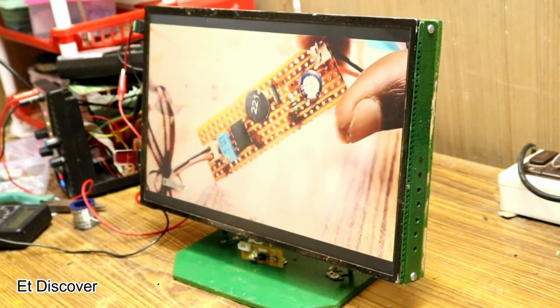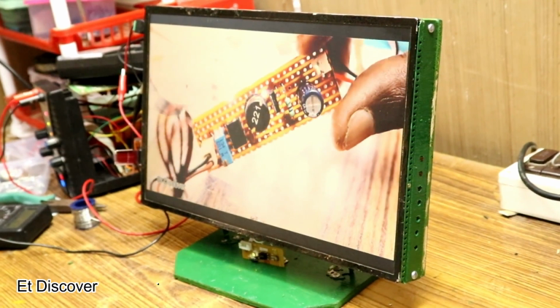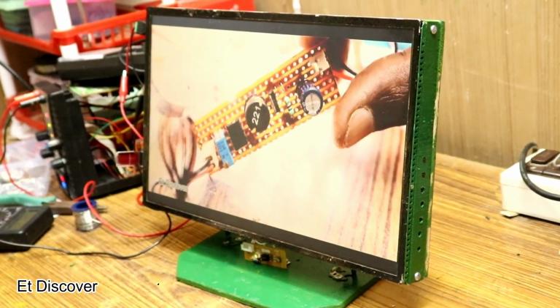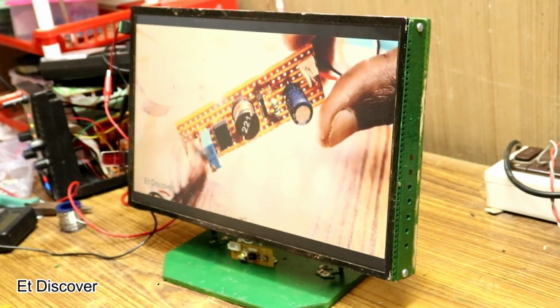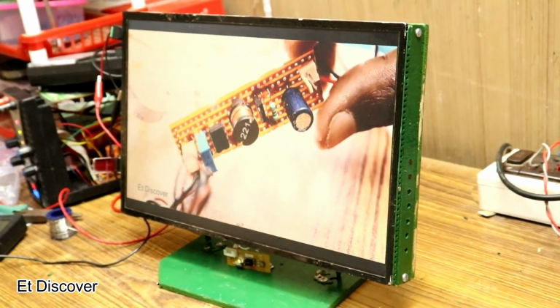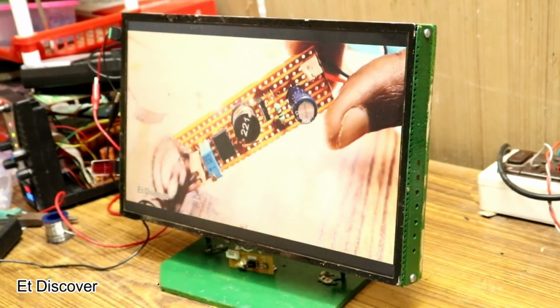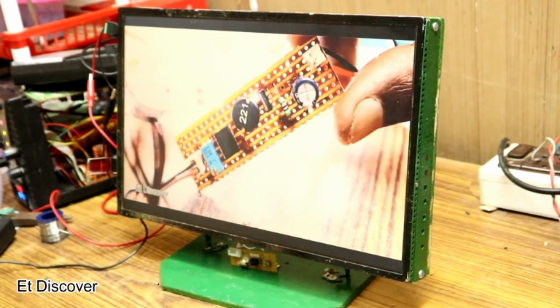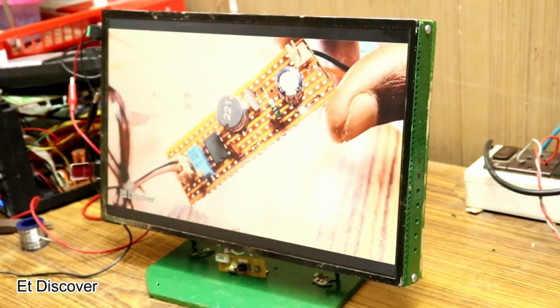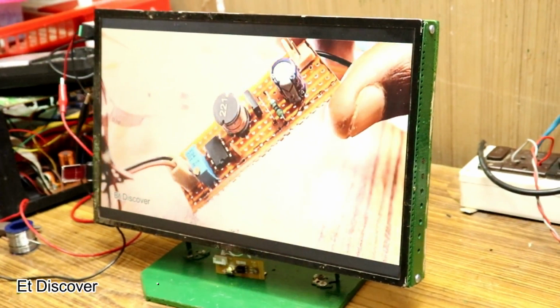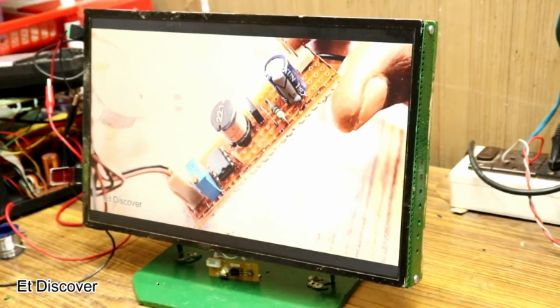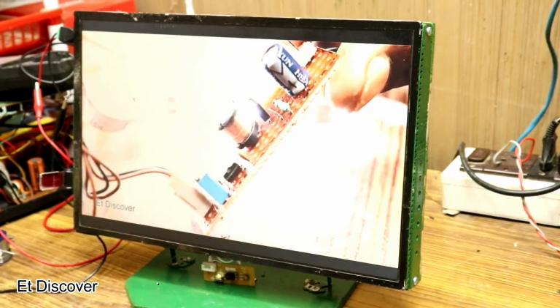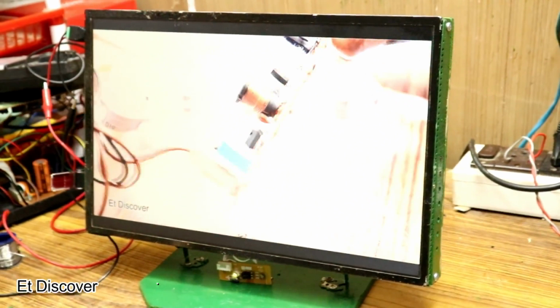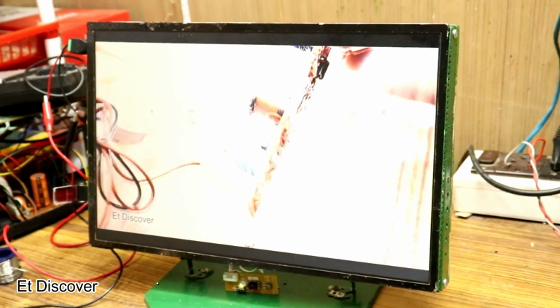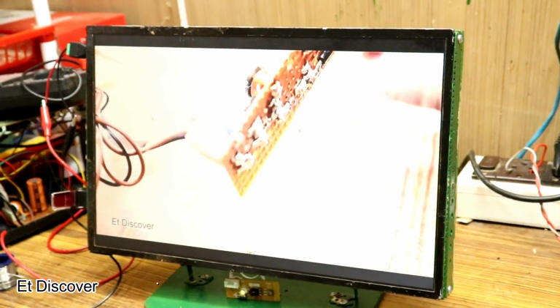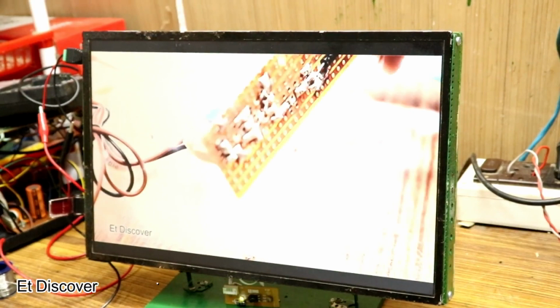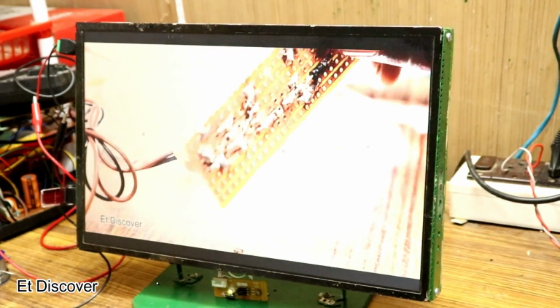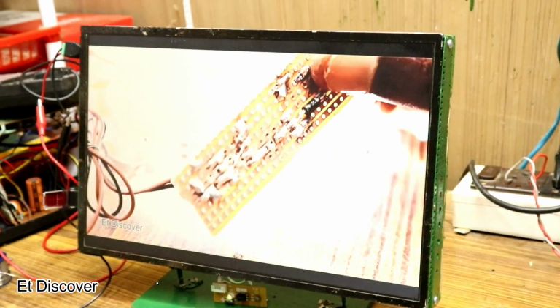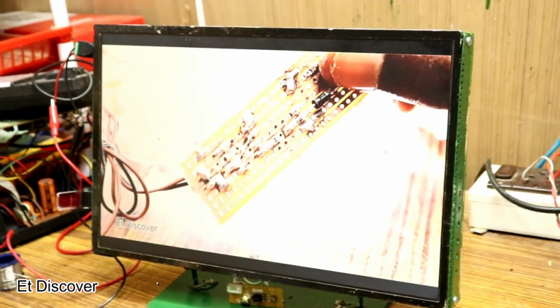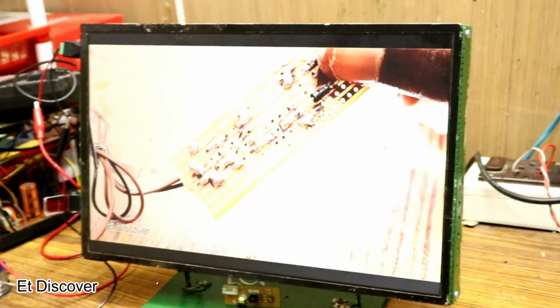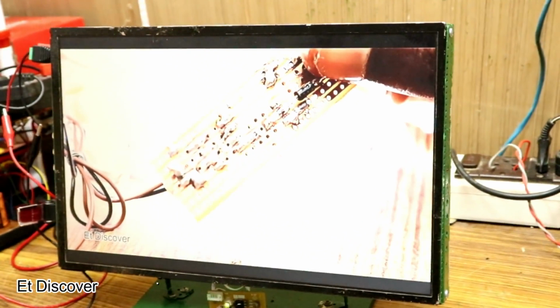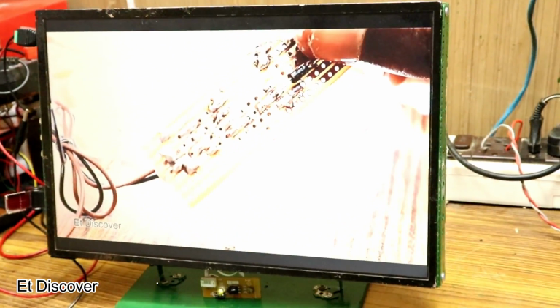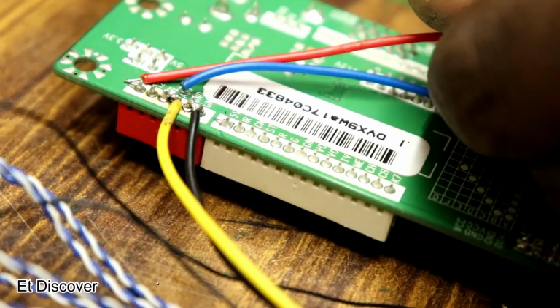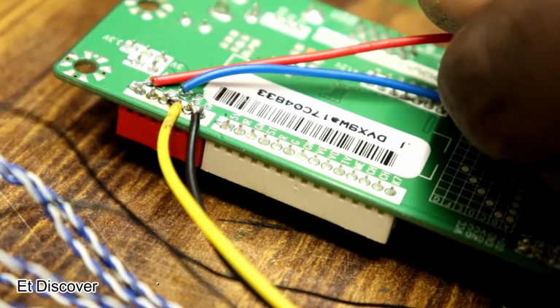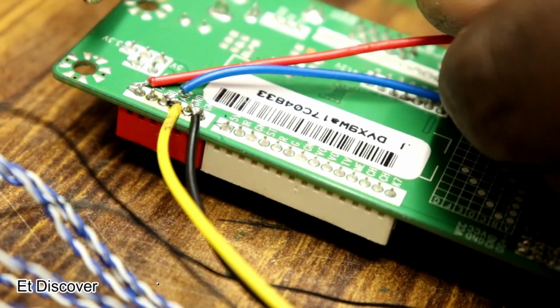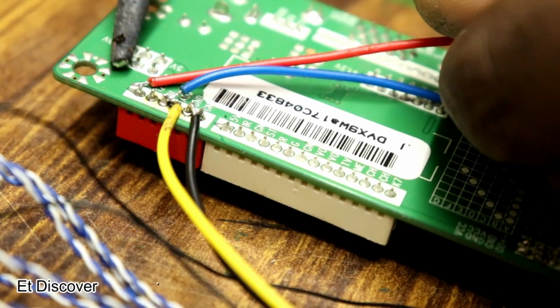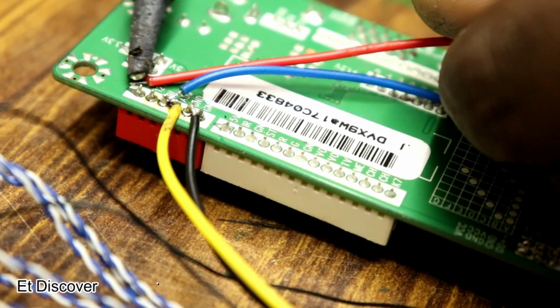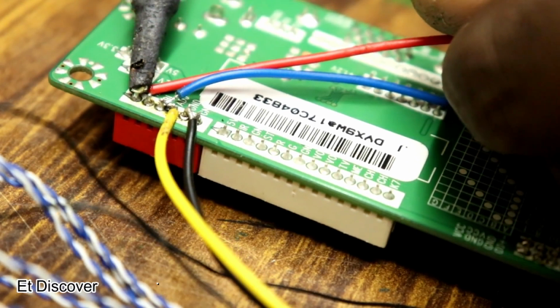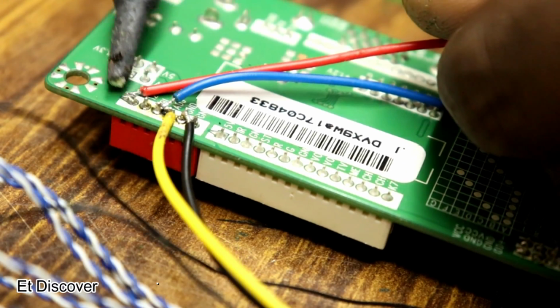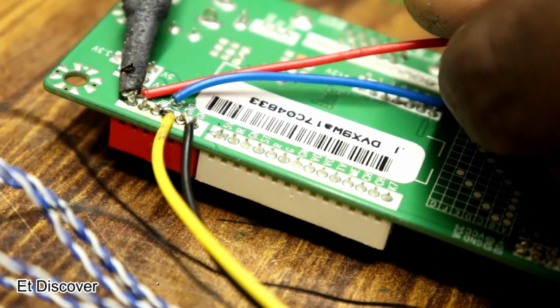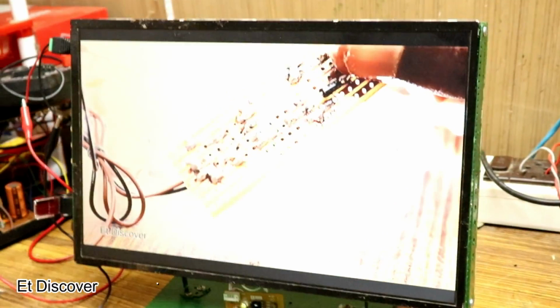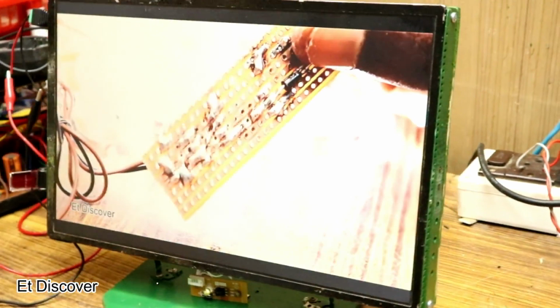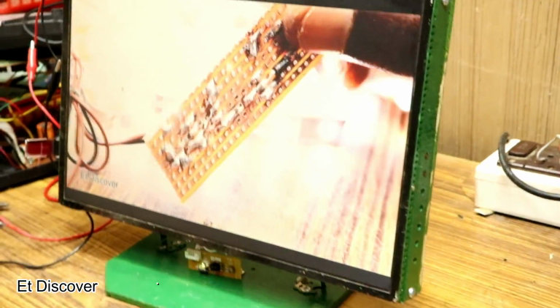Do you want to make a TV slash monitor for your personal use? Then keep watching this video — I will give you all the instructions. Let's get into it.